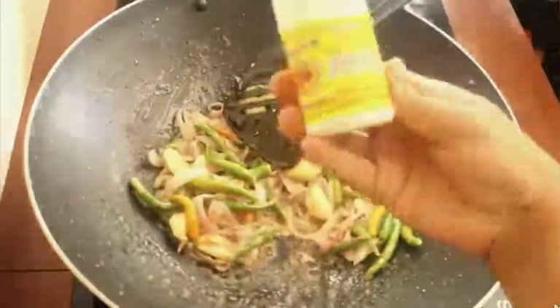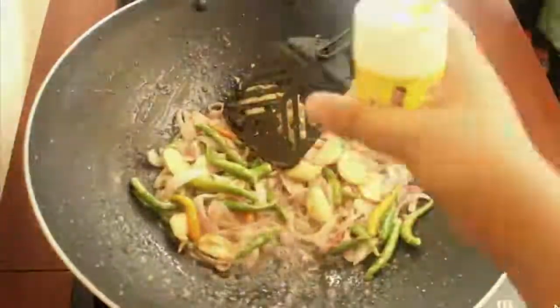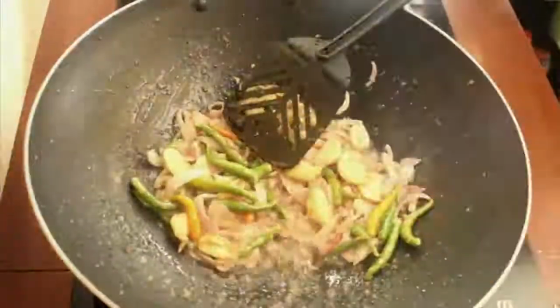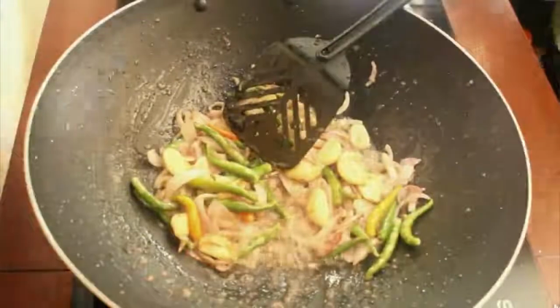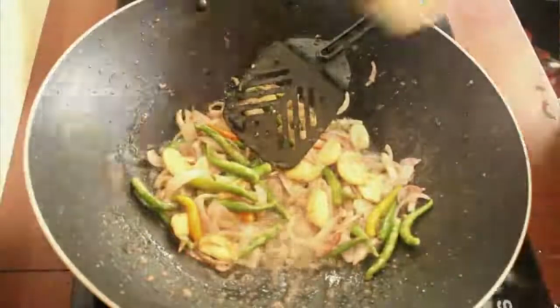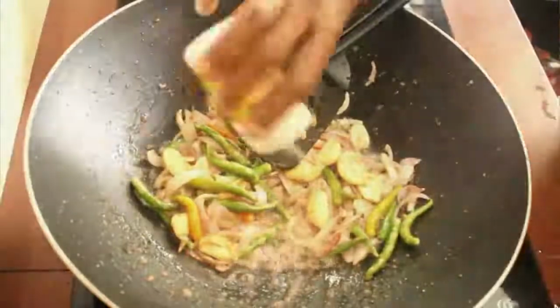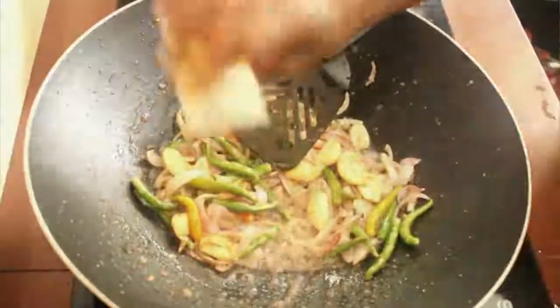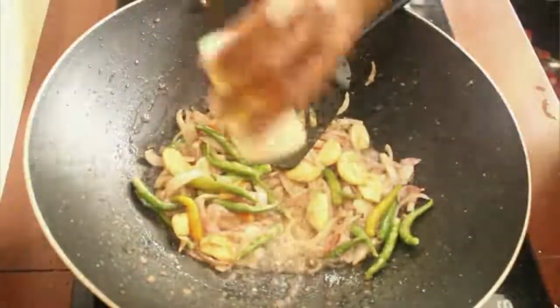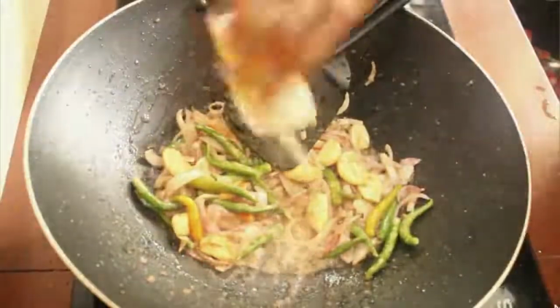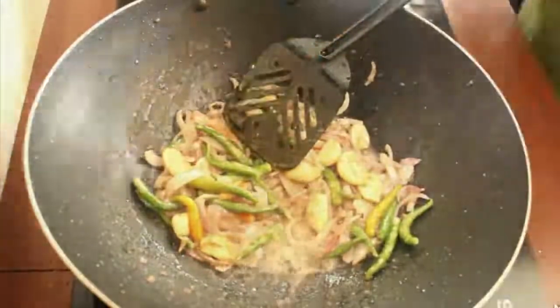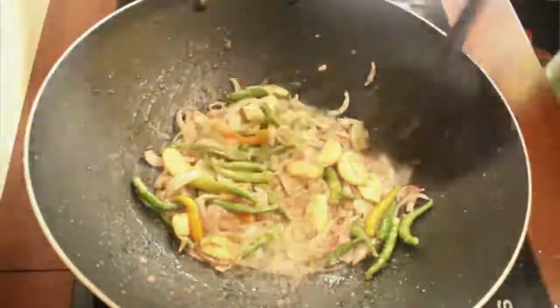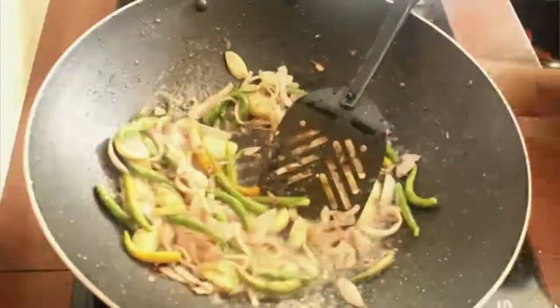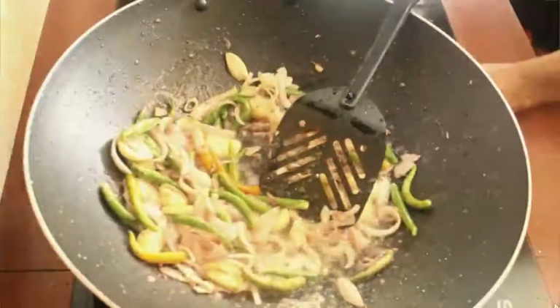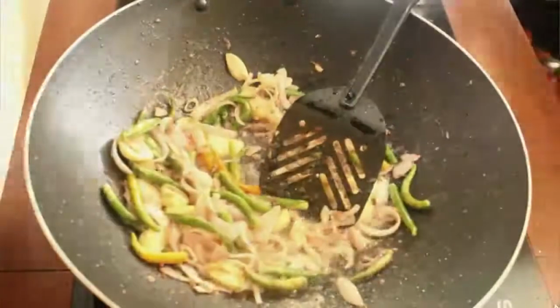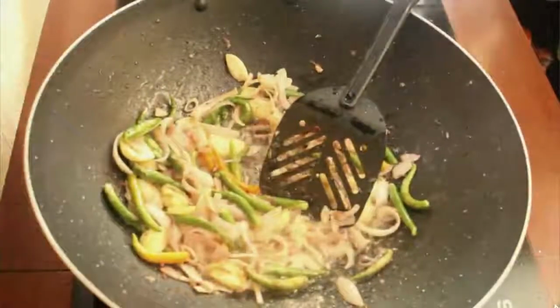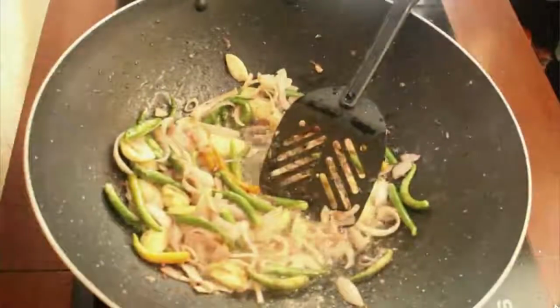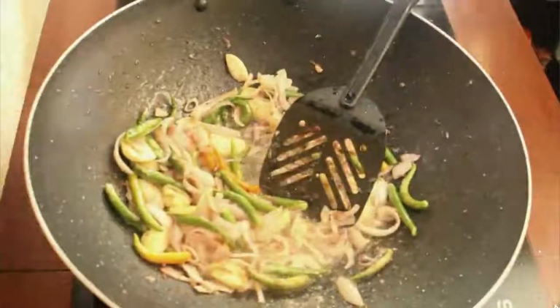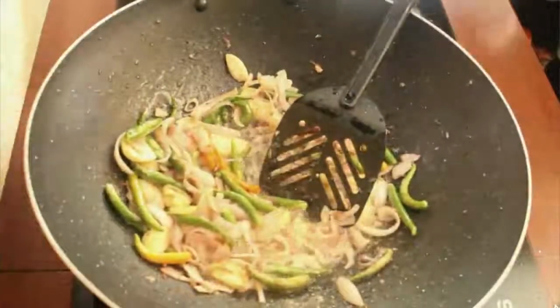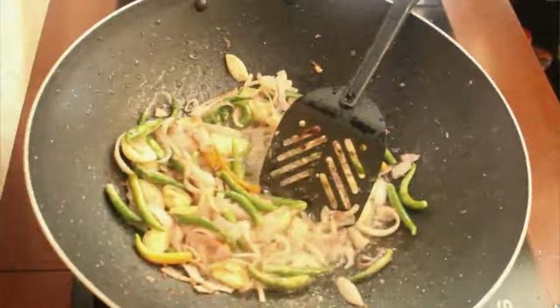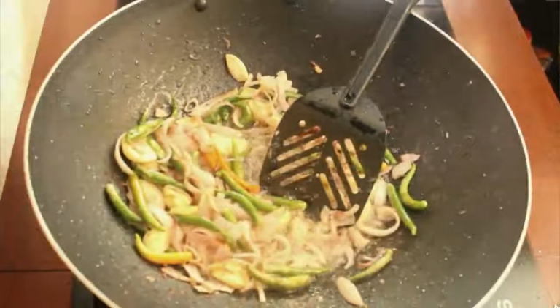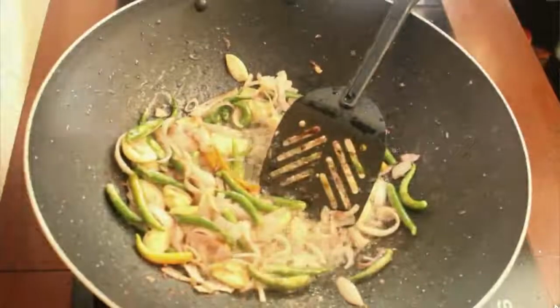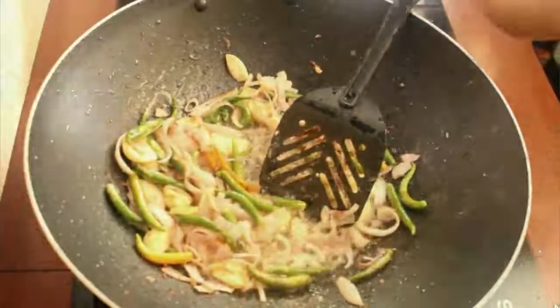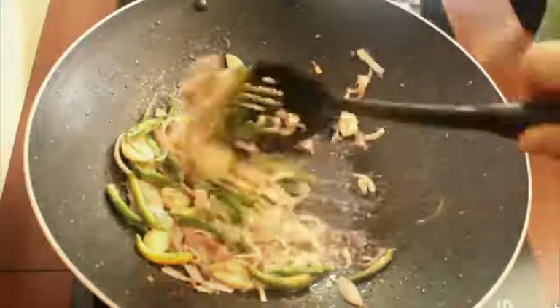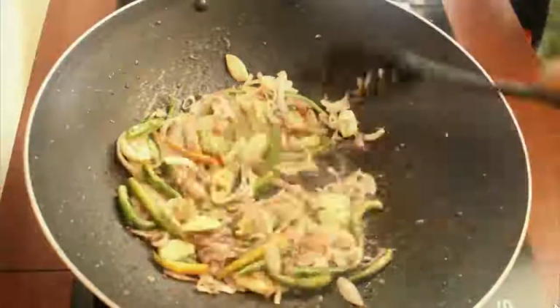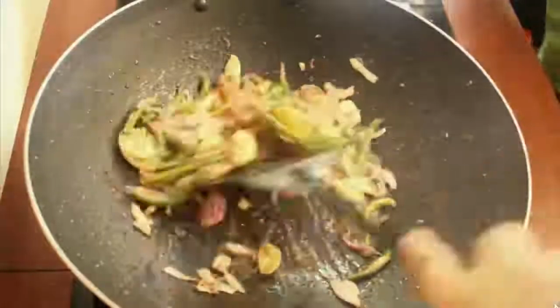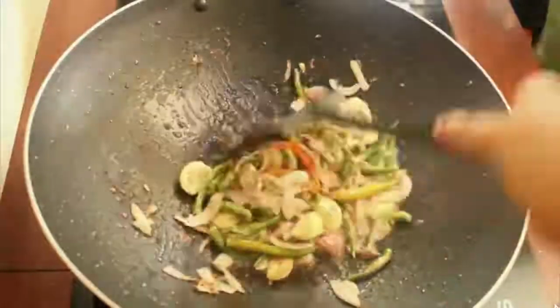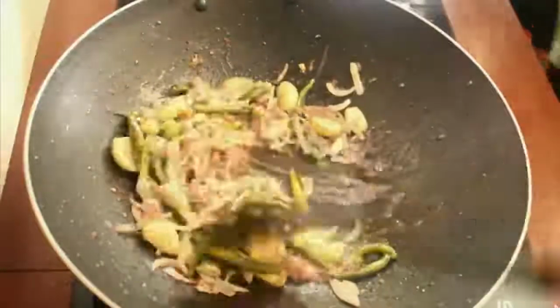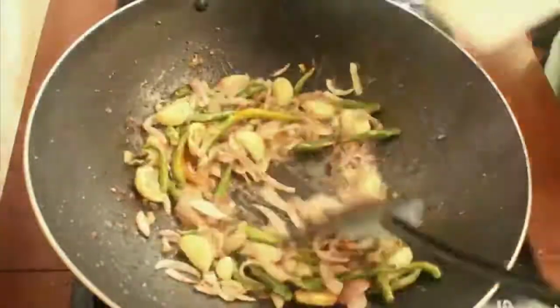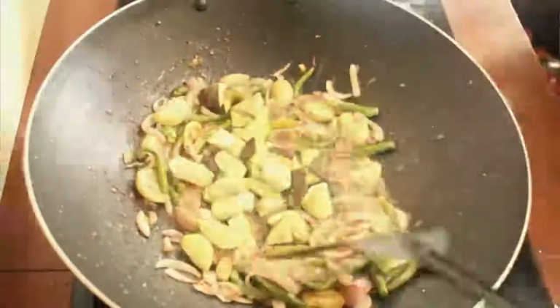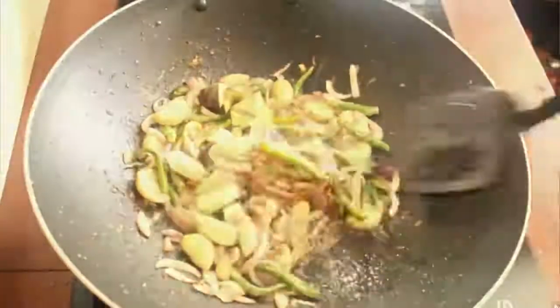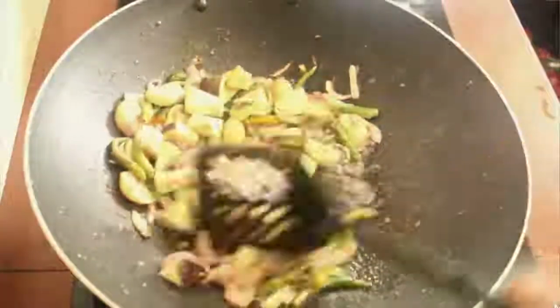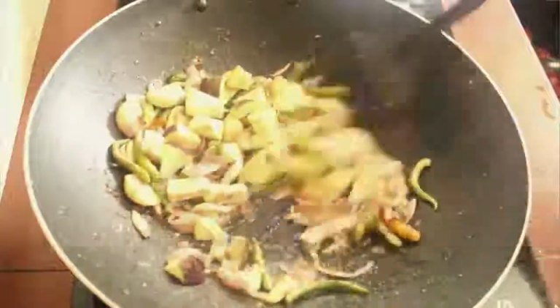Now we are gonna add one tablespoon of asafoetida powder and stir them continuously. Cut the round eggplant into small pieces and add them together.